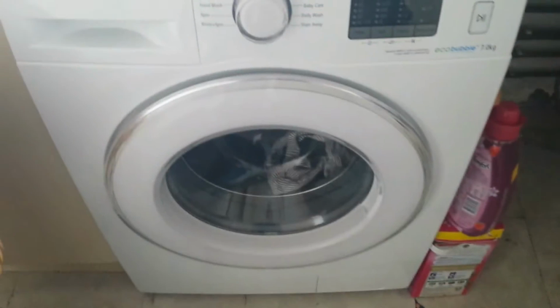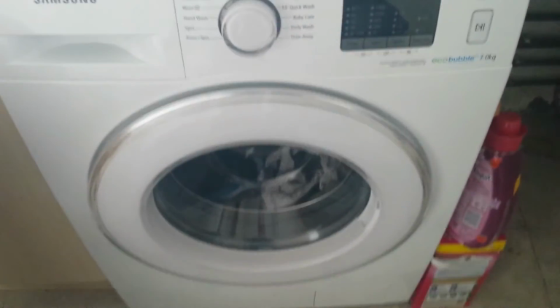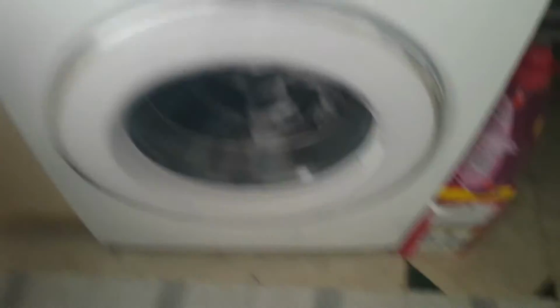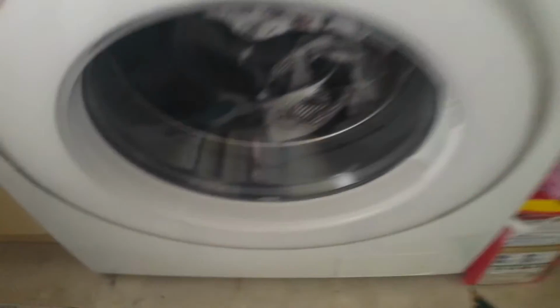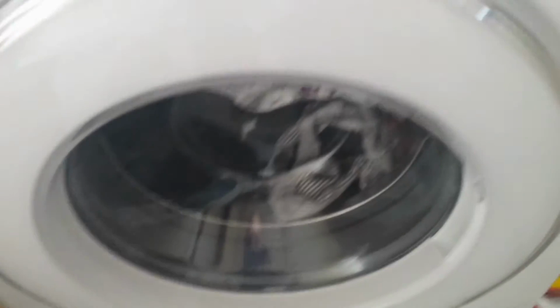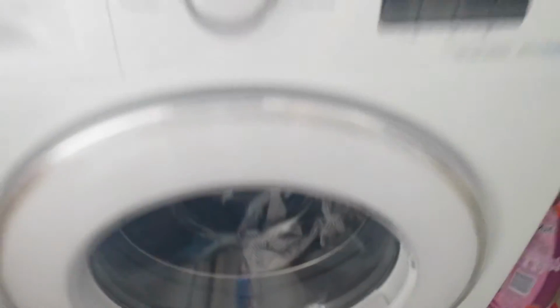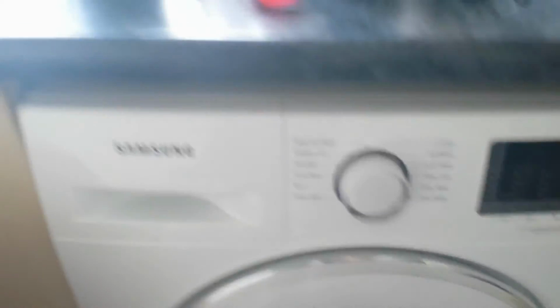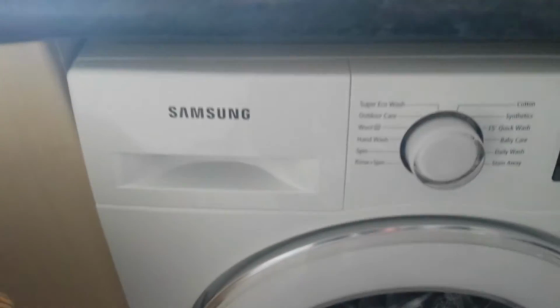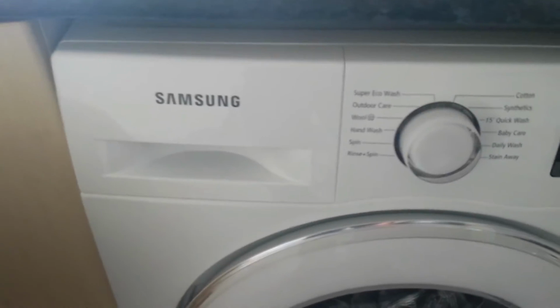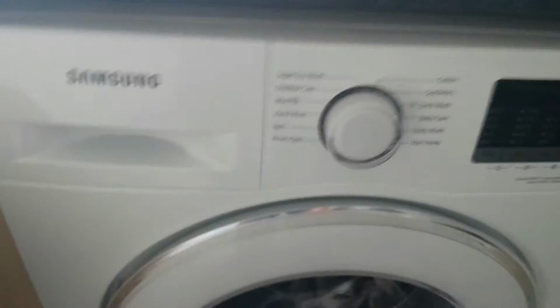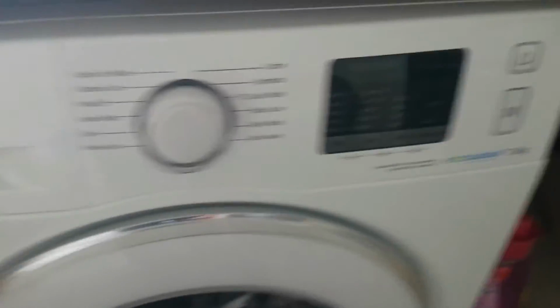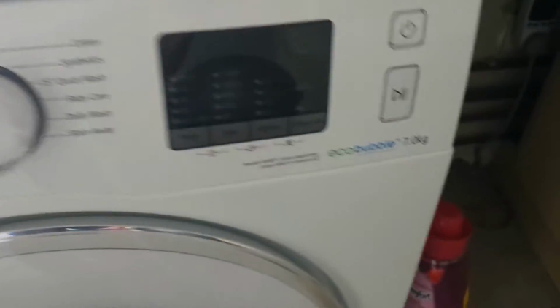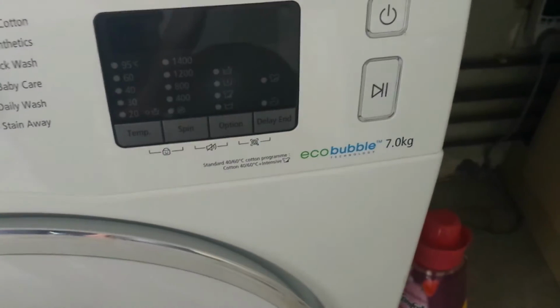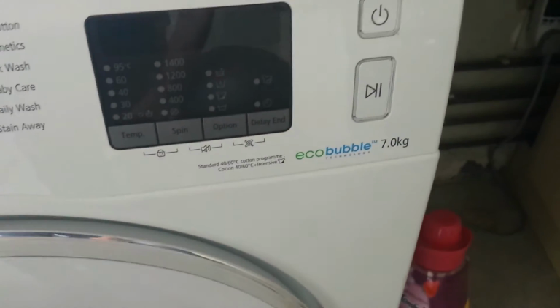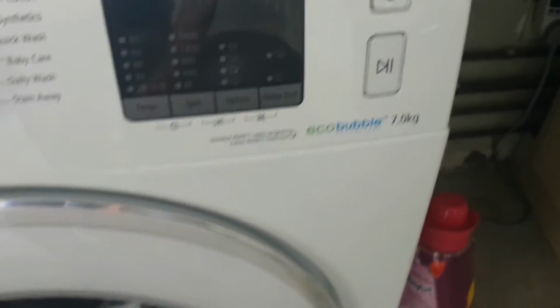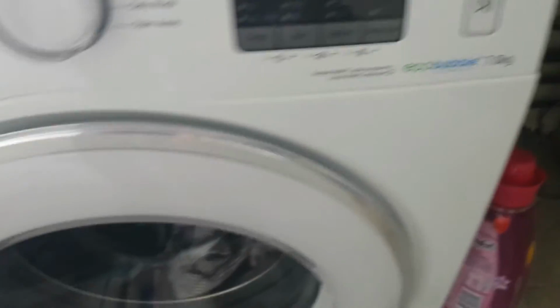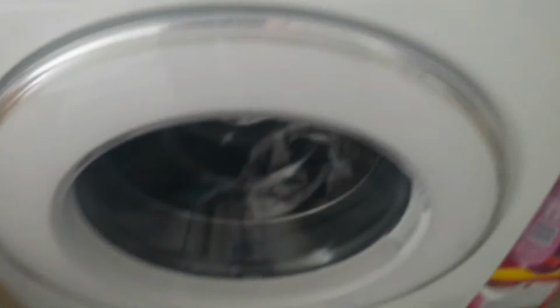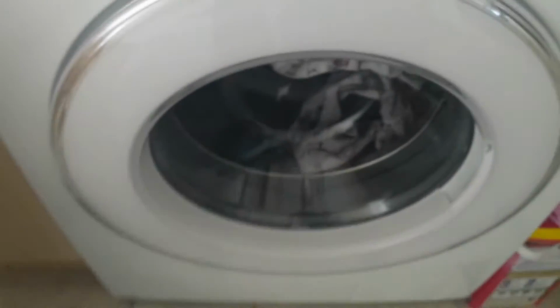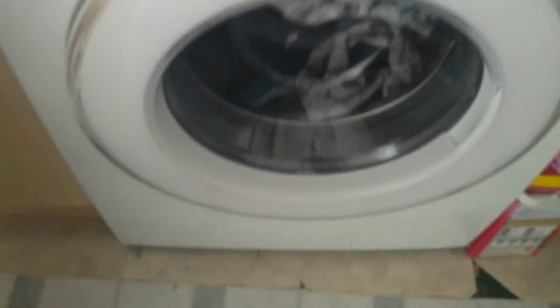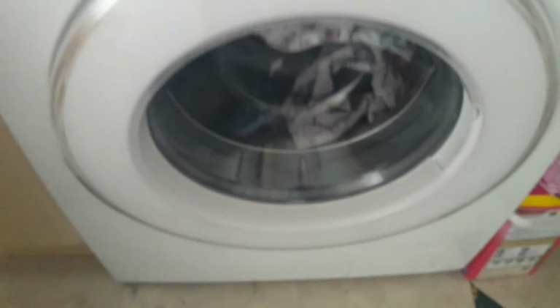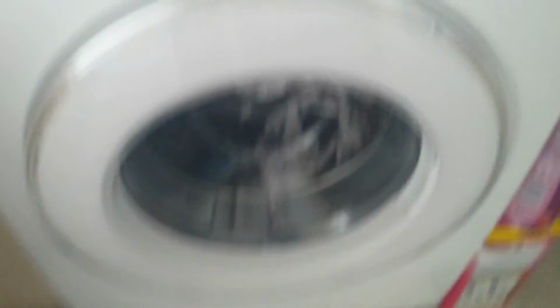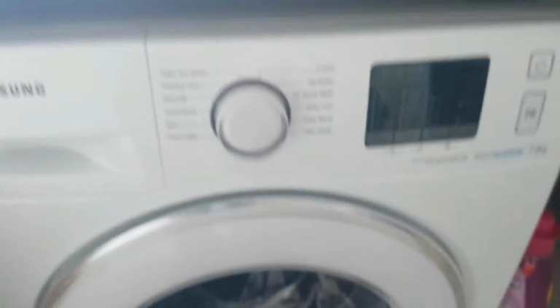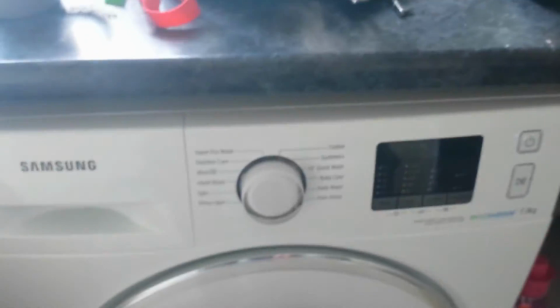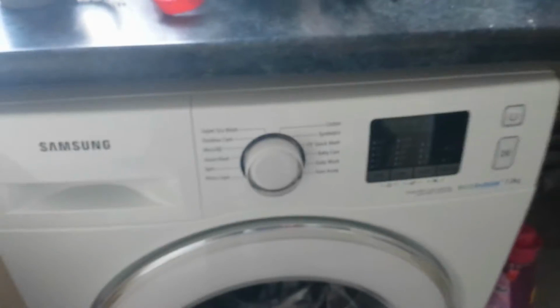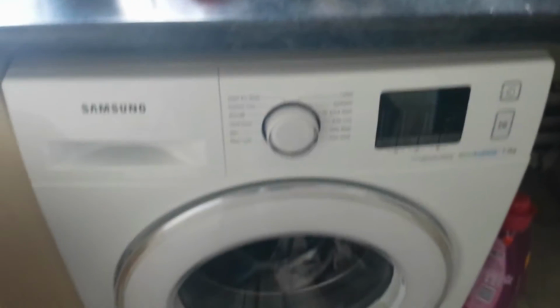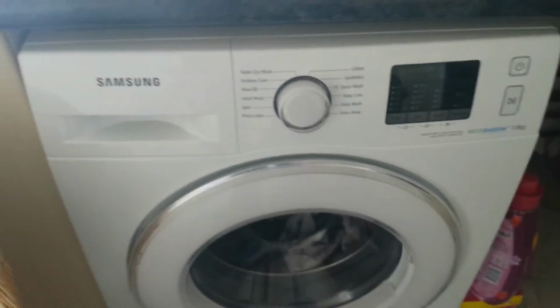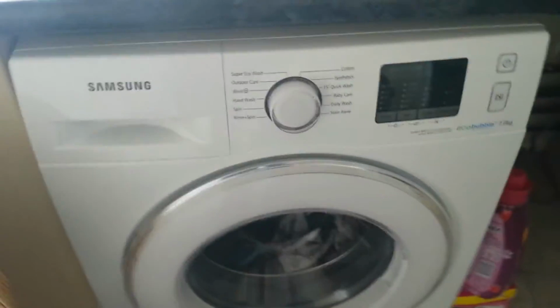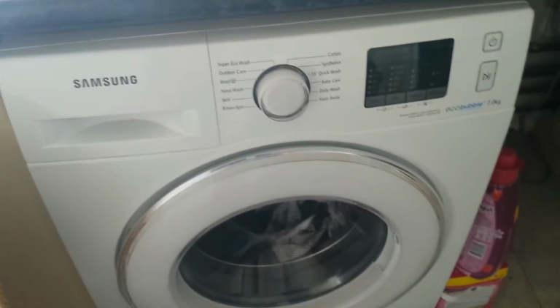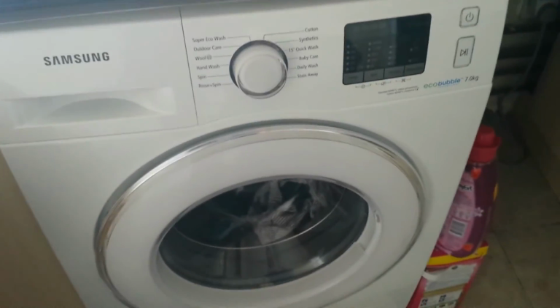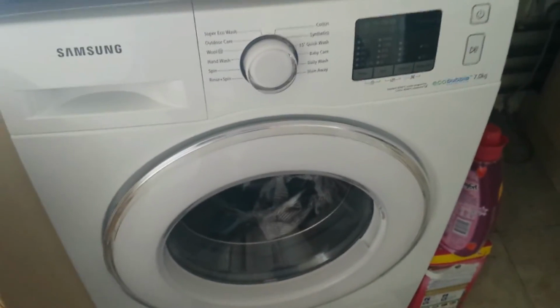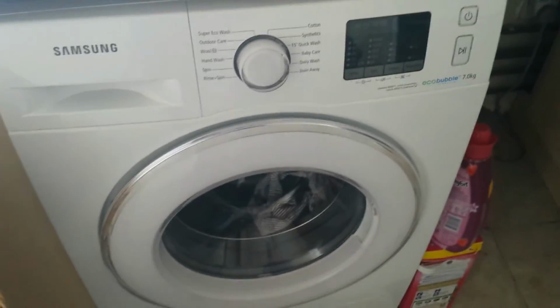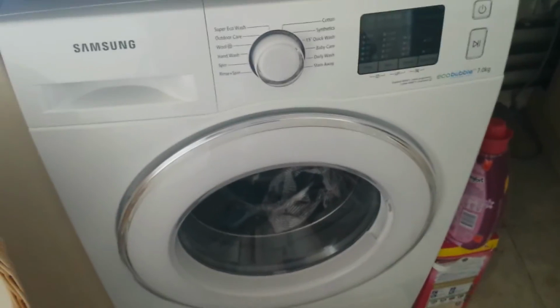When I moved in I got this very nice Samsung Eco Bubble washing machine with the whole idea of trying to save money in electricity and water costs, because we're on a water meter and of course electricity costs money too.